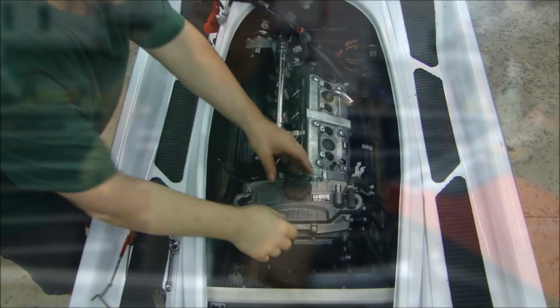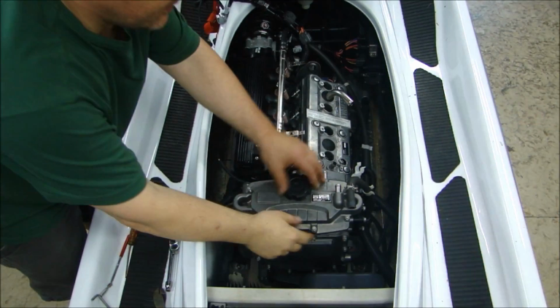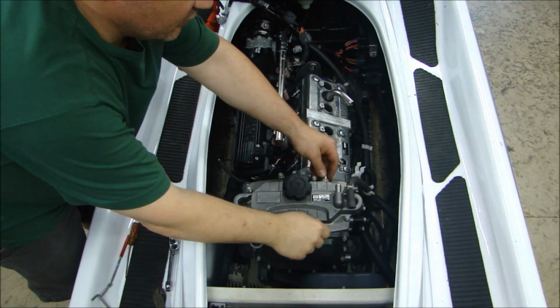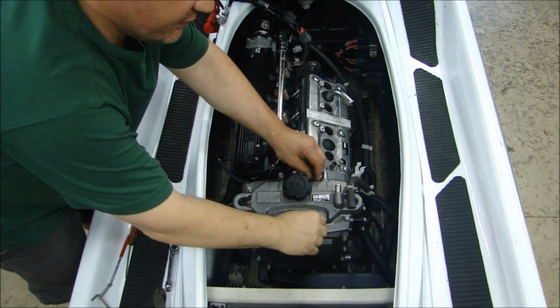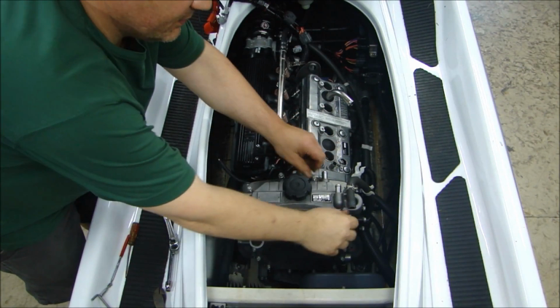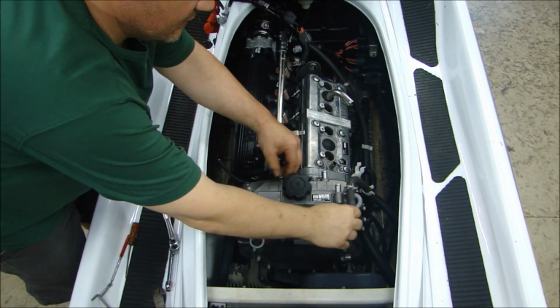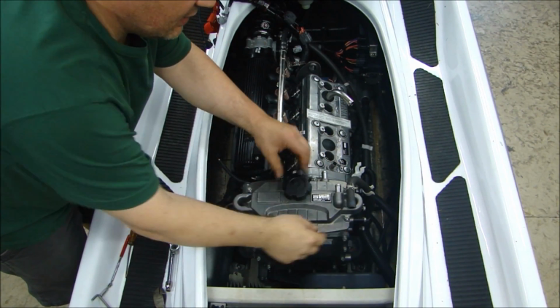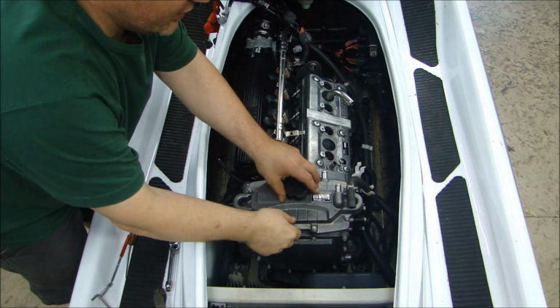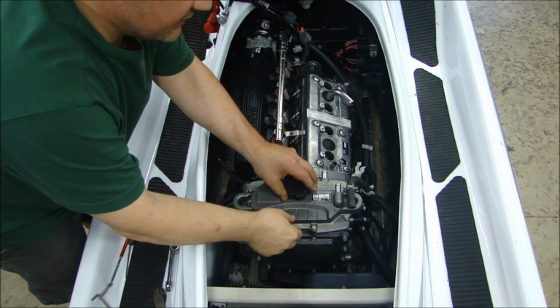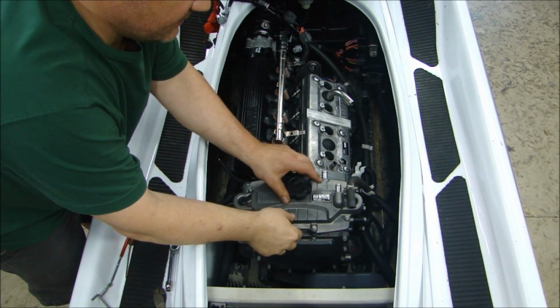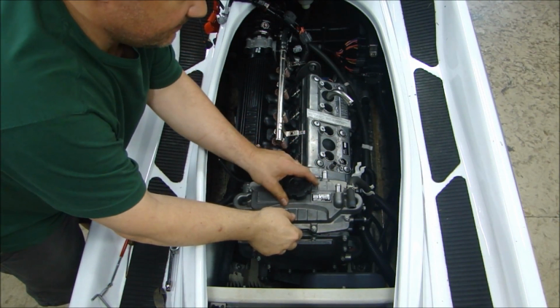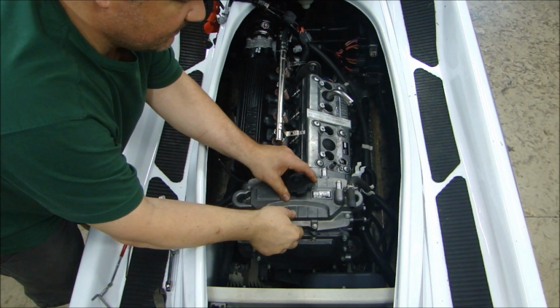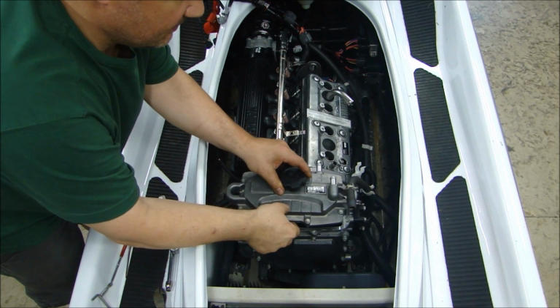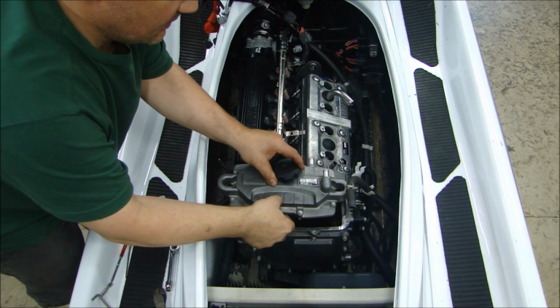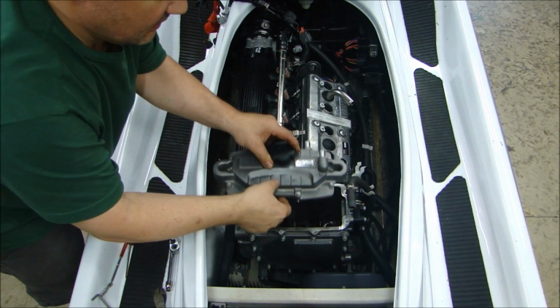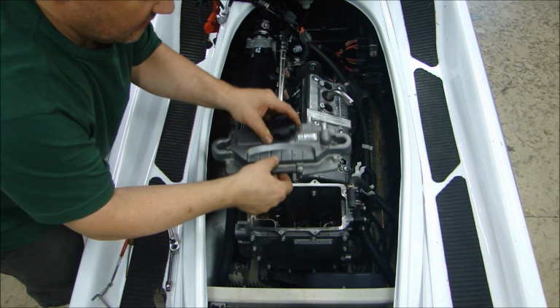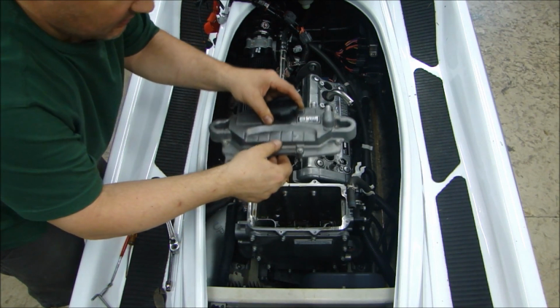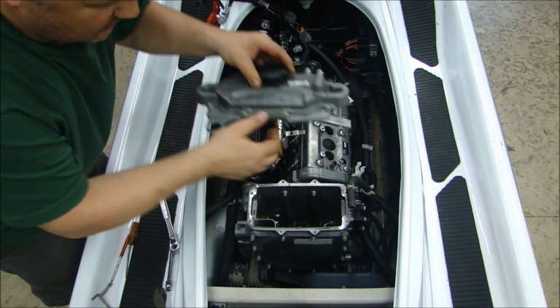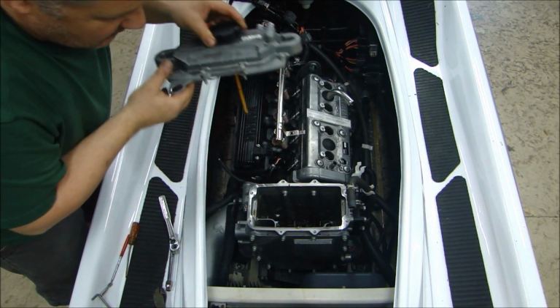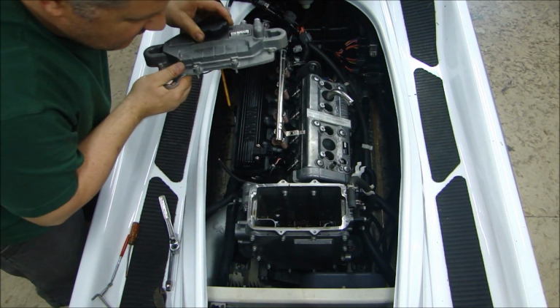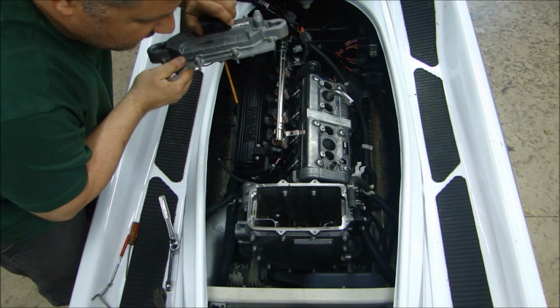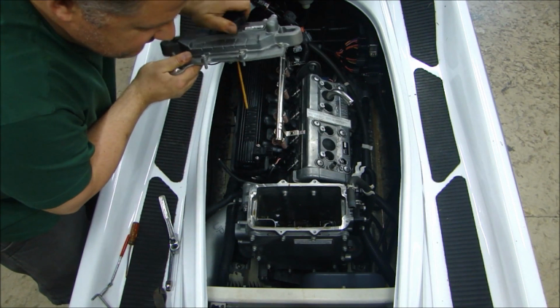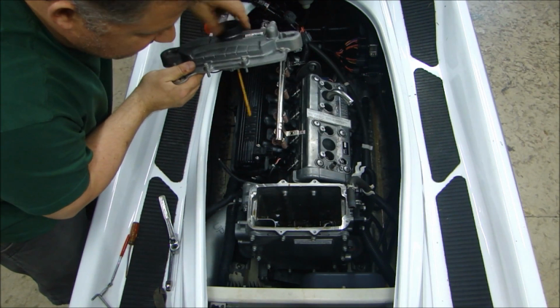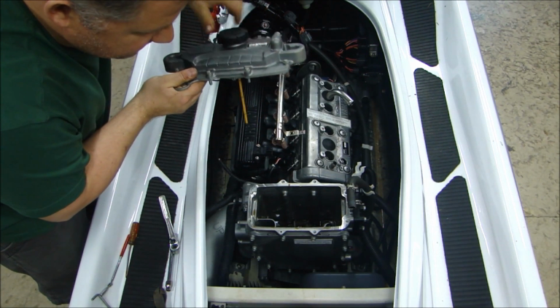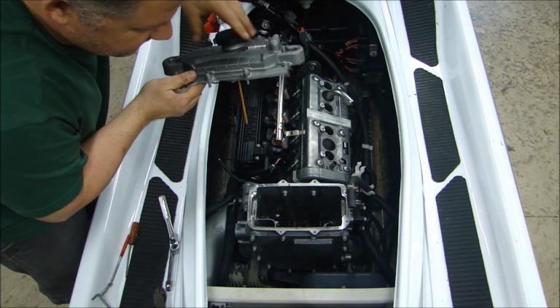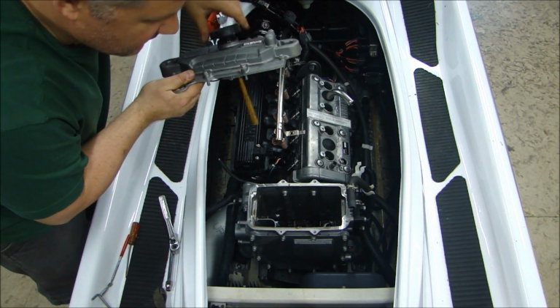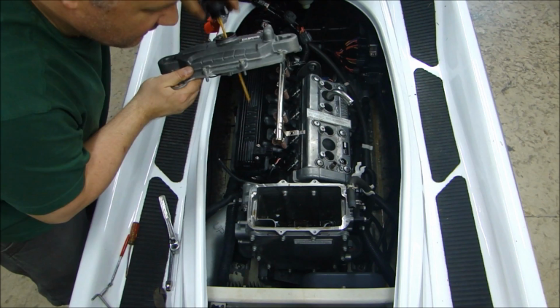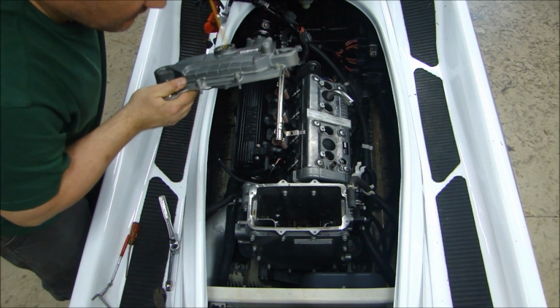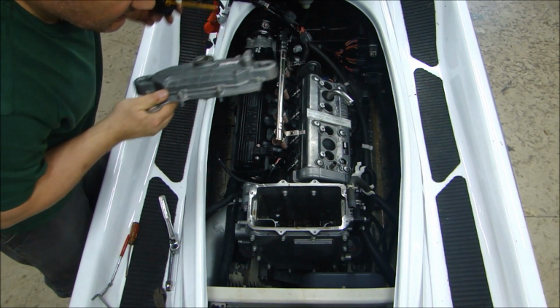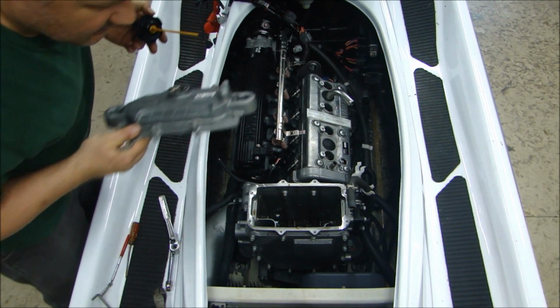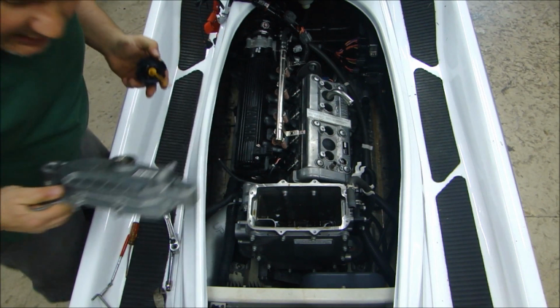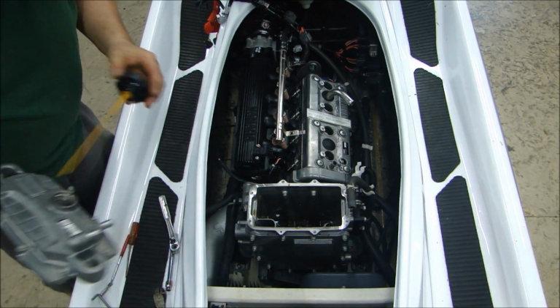First I'm going to remove the cover of the oil tank. Take a quick look inside there. That looks alright.